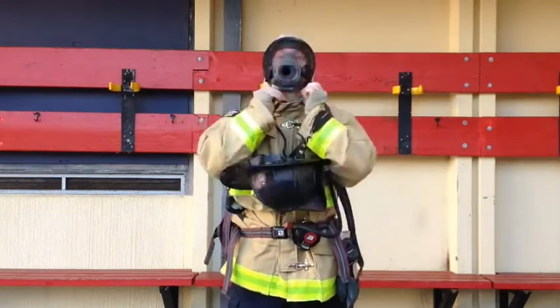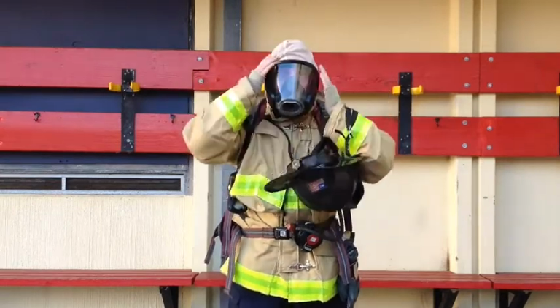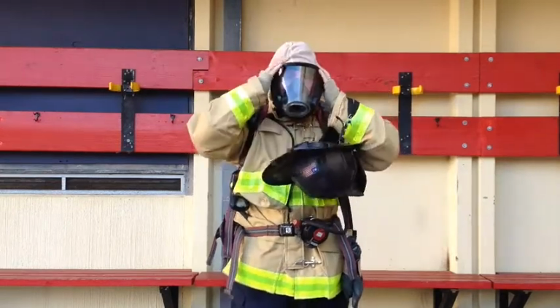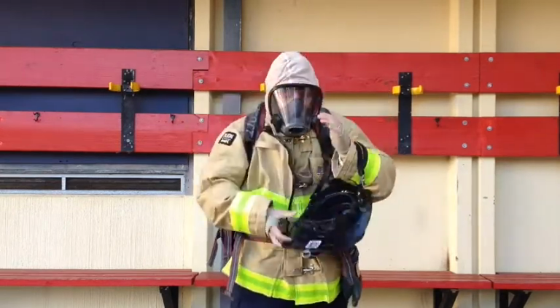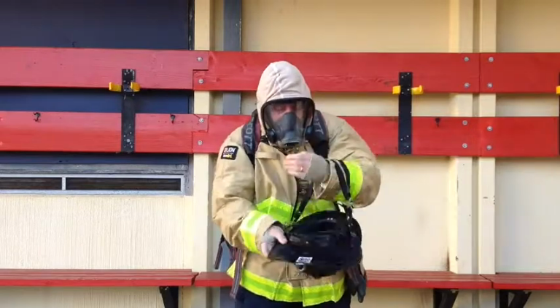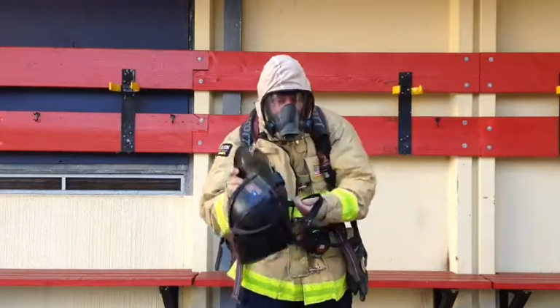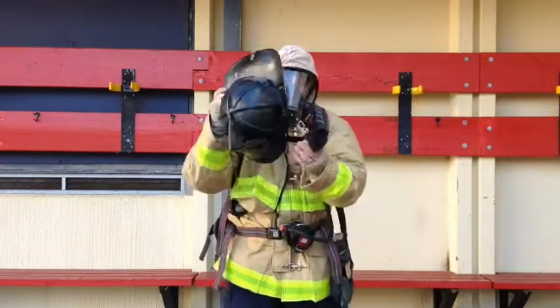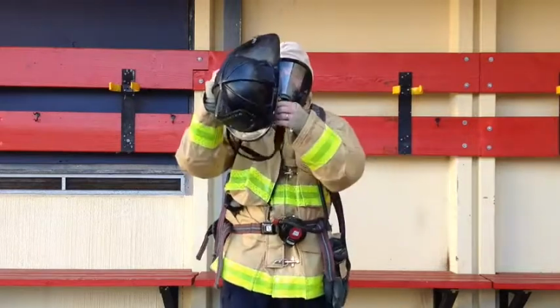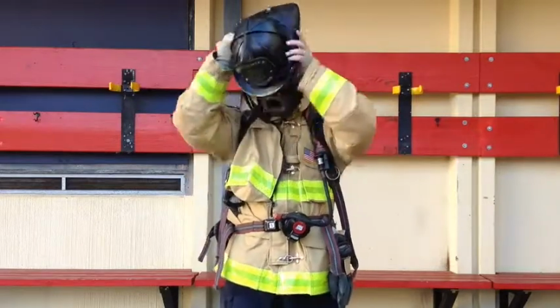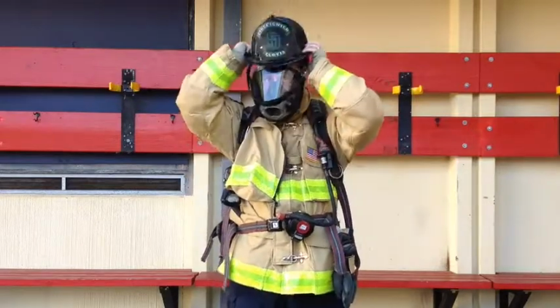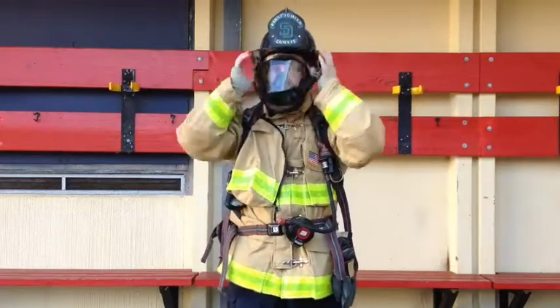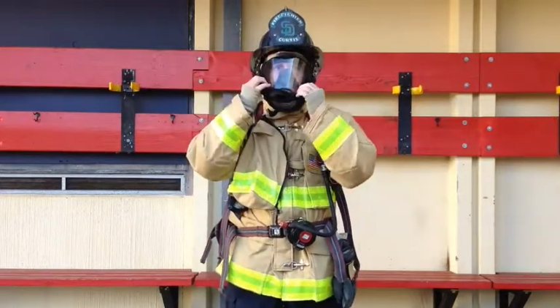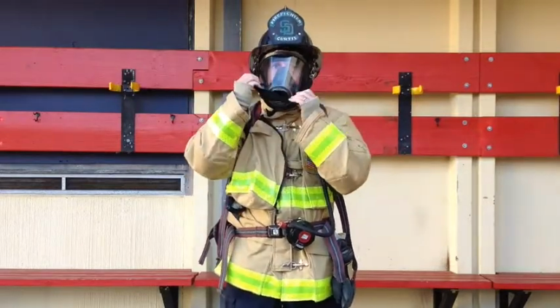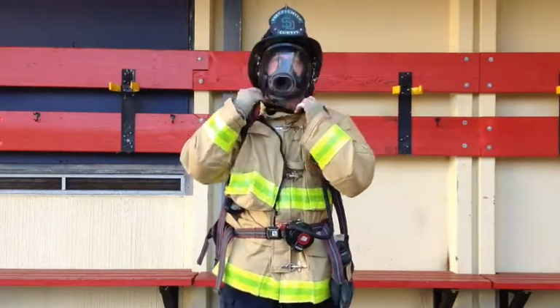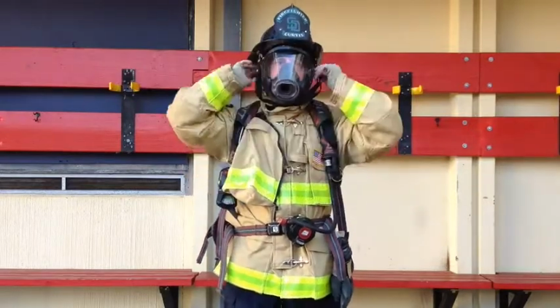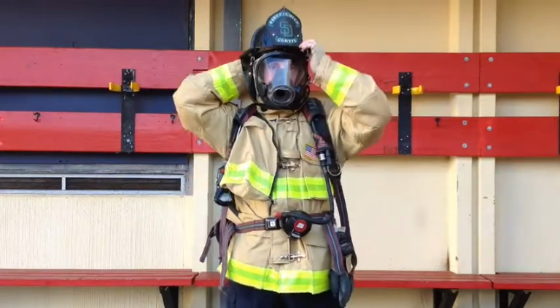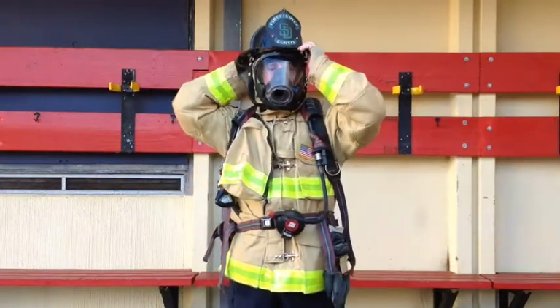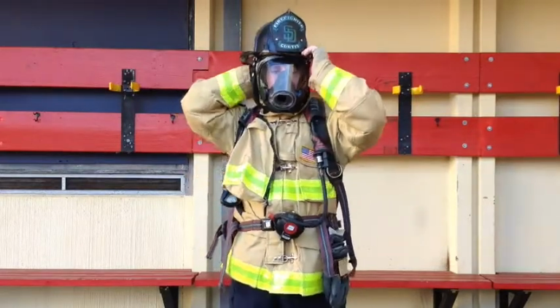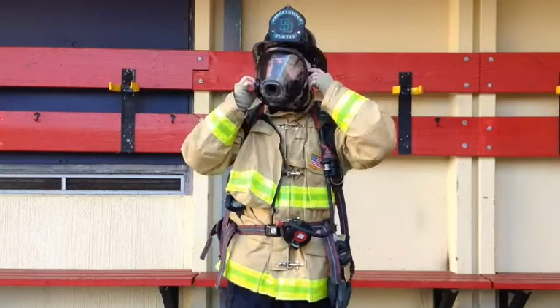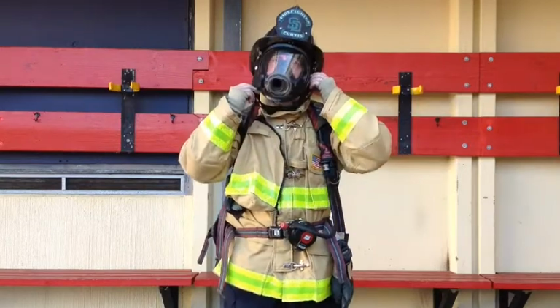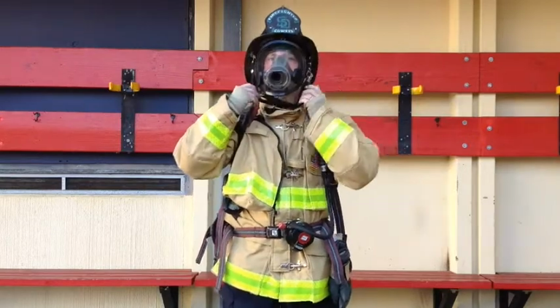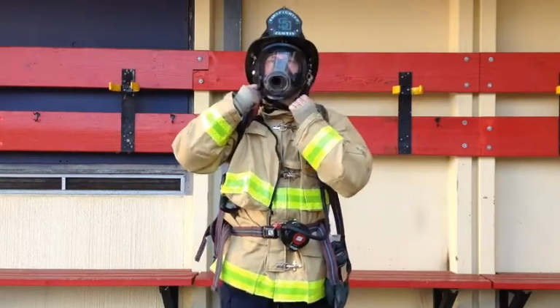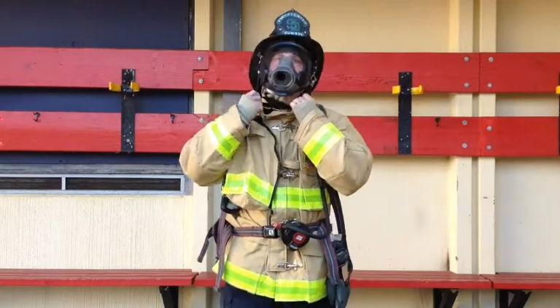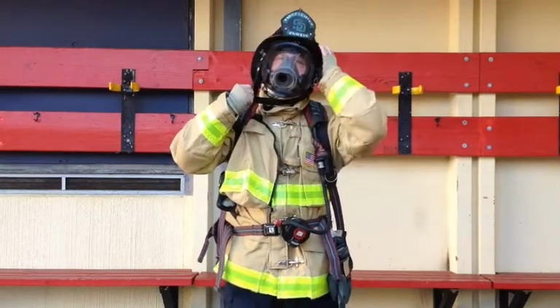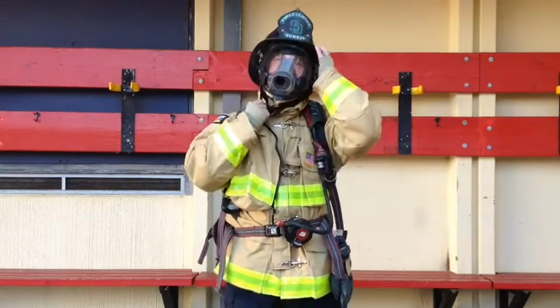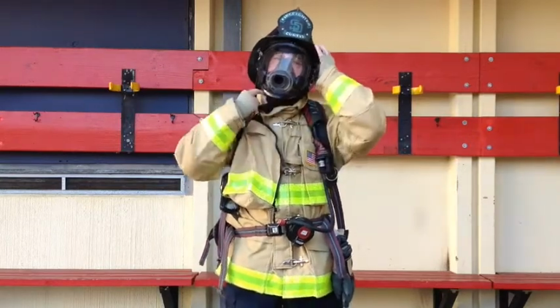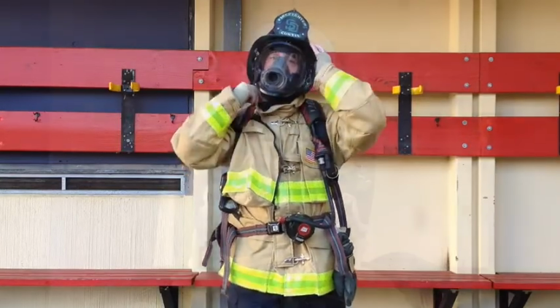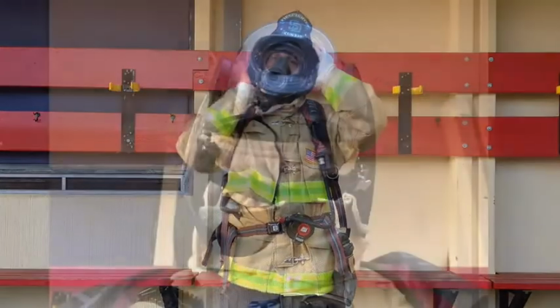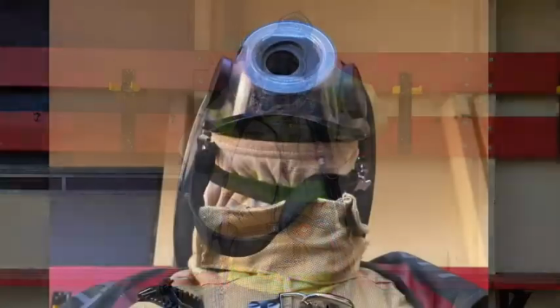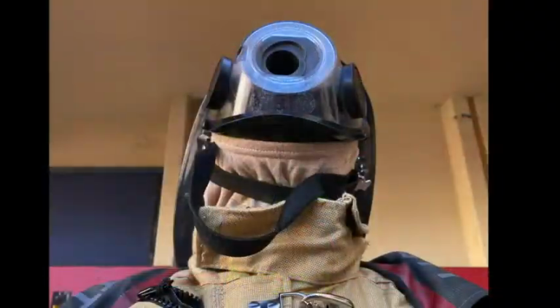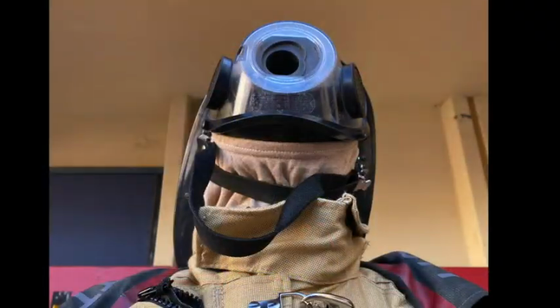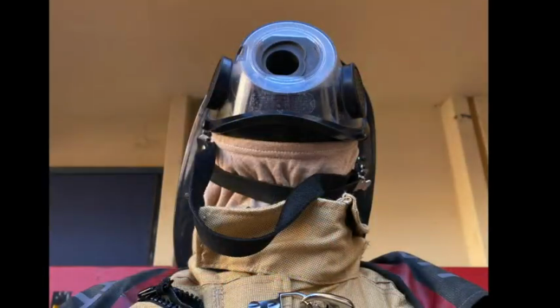Once you've done this, it's time to put your hood on and put your helmet back on. Tighten down your chin strap and make sure that no skin is exposed from where your hood is going around the seal of your mask.